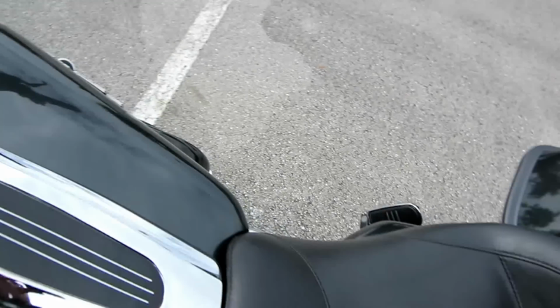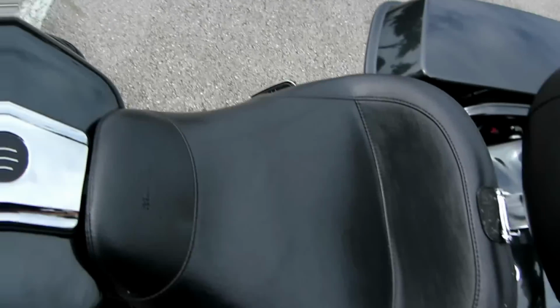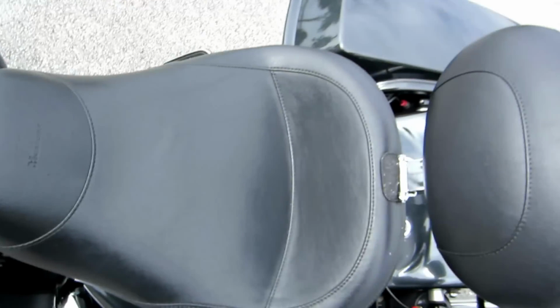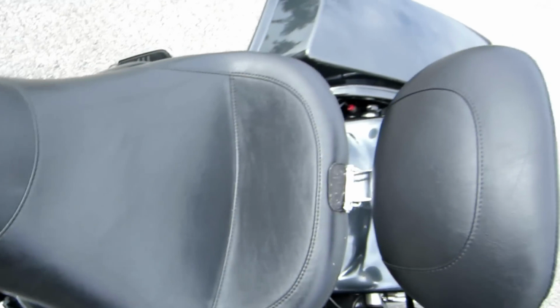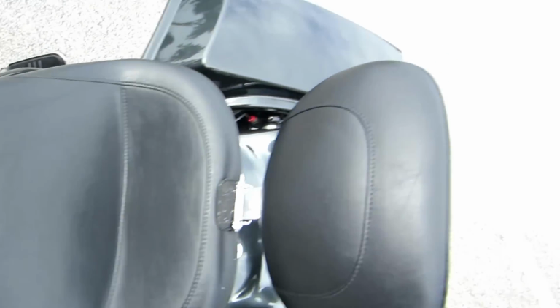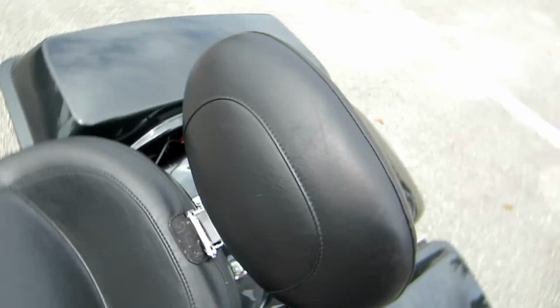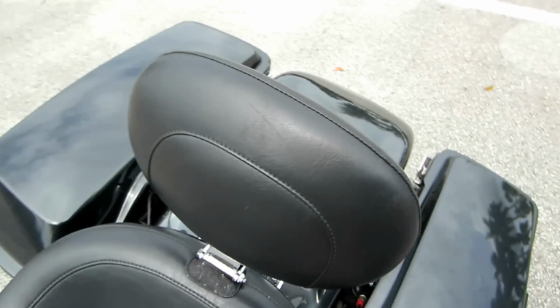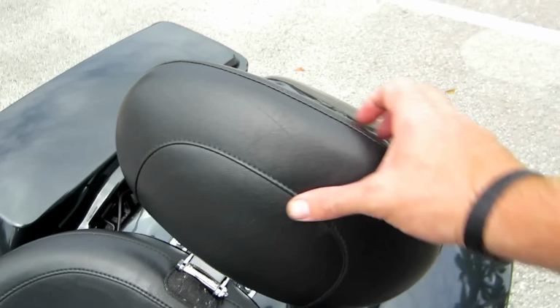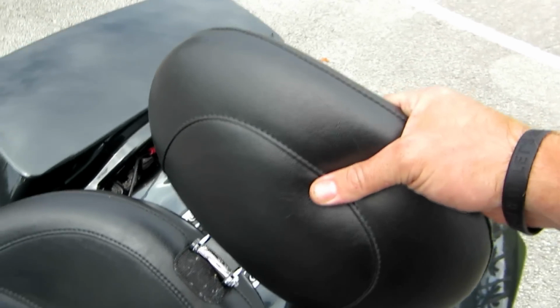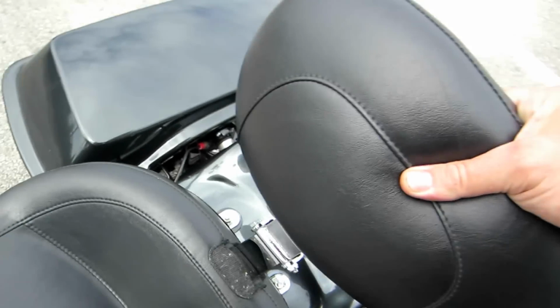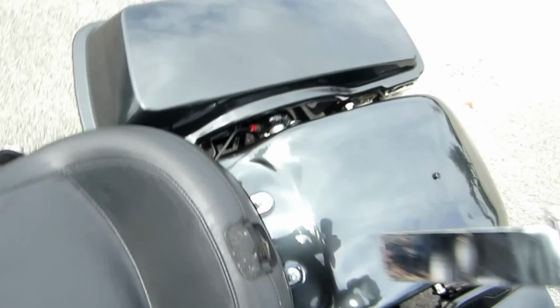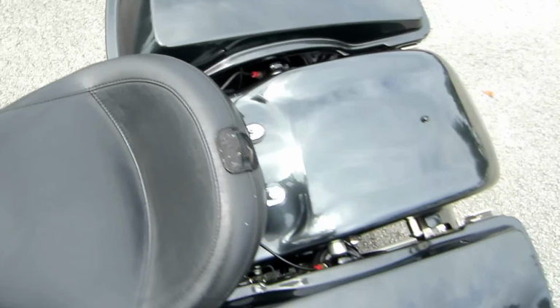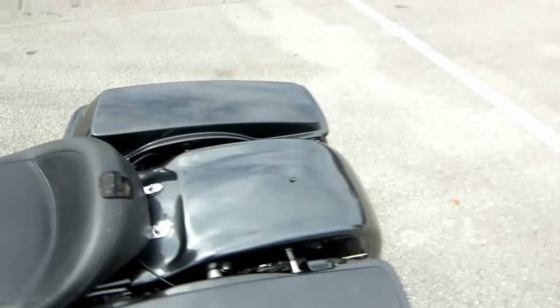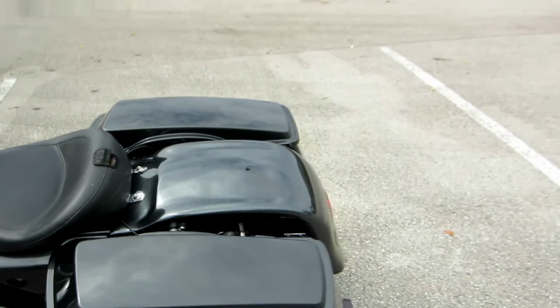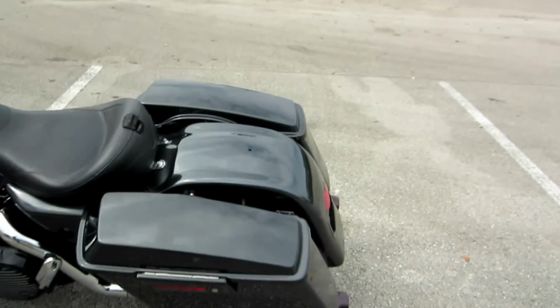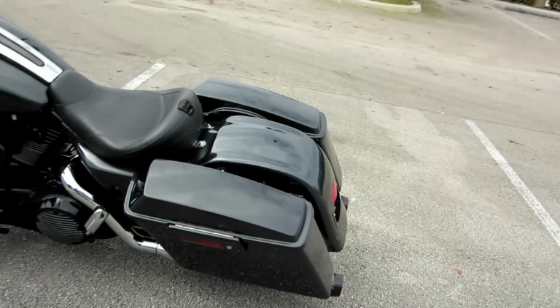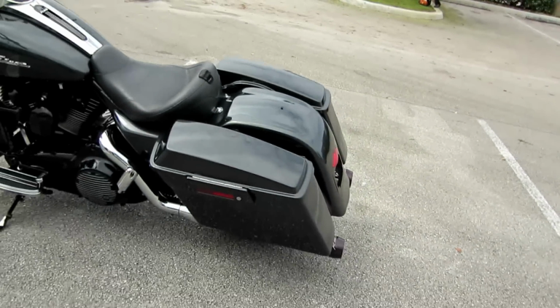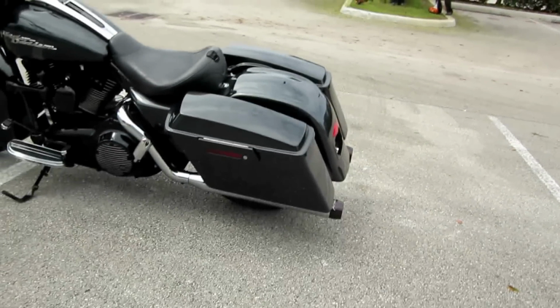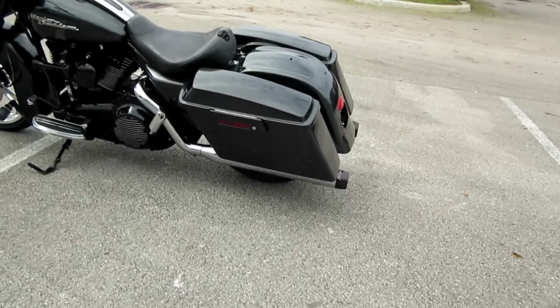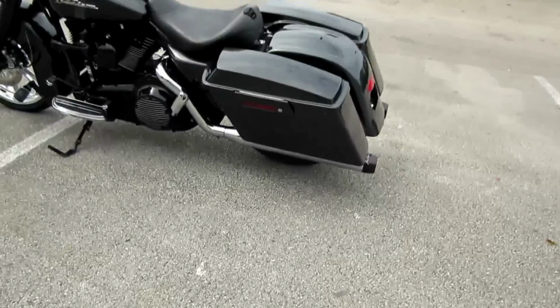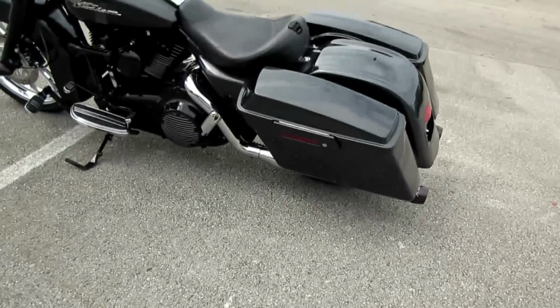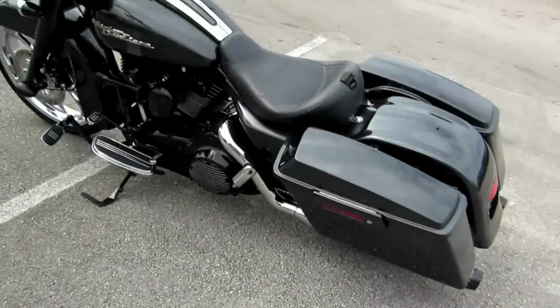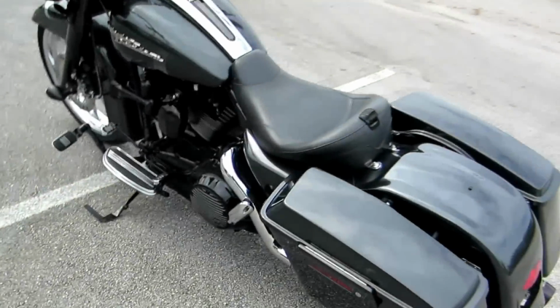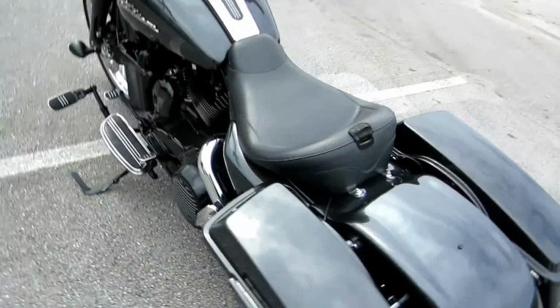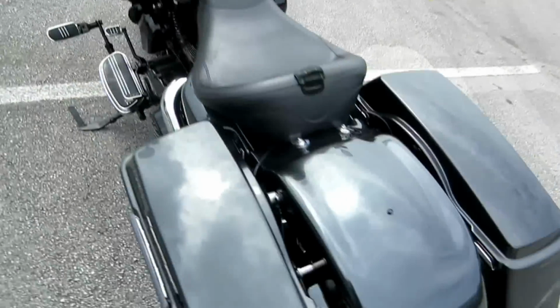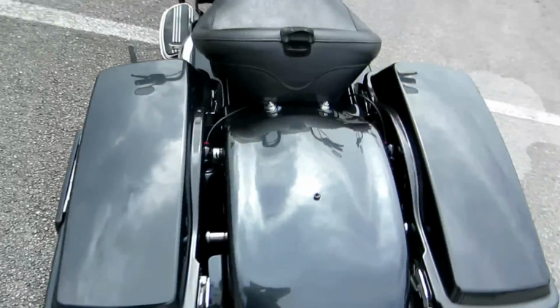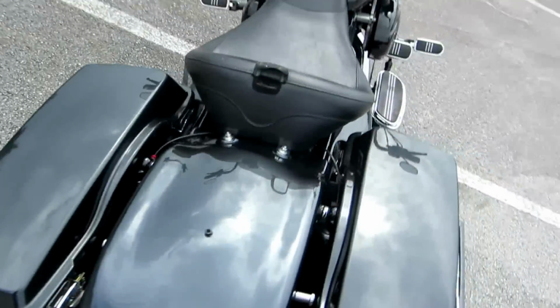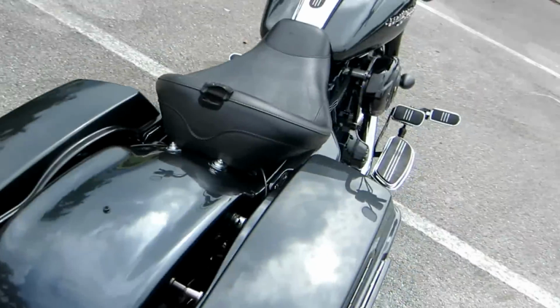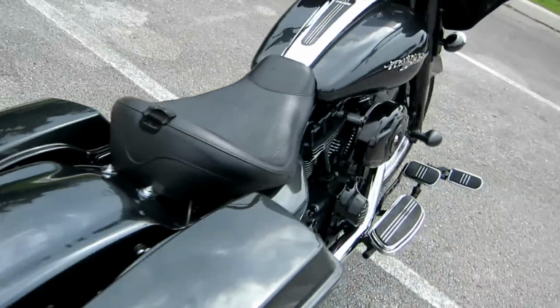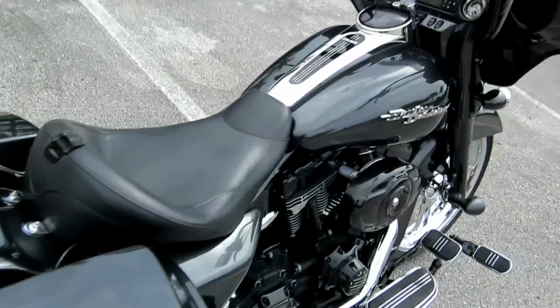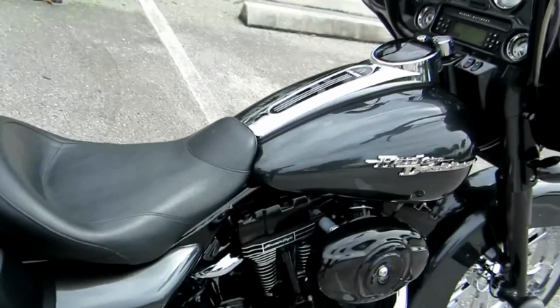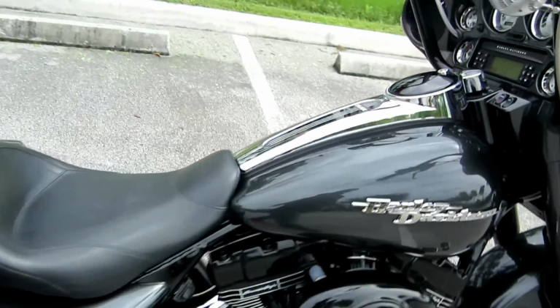Got a Mustang seat on this bad boy with a quick removable backrest — pops right out. It does have the back seat with it. I don't have it outside right now, but it does come with the passenger seat. It's a Mustang passenger seat, so that's really awesome too.